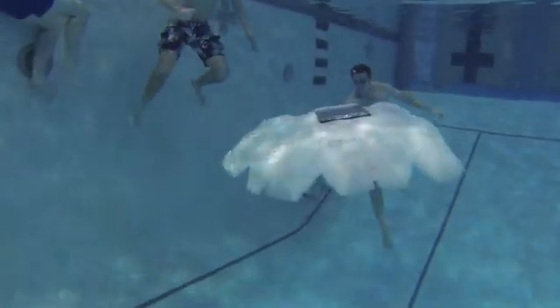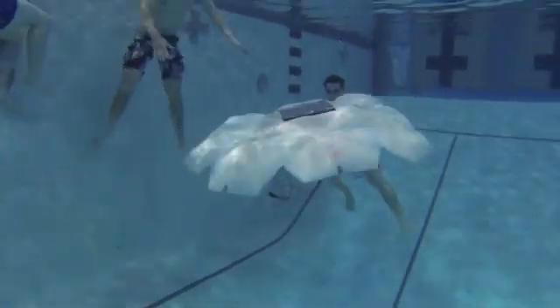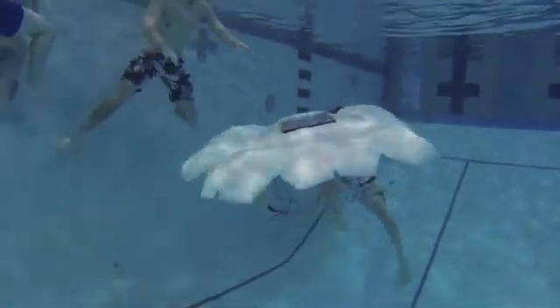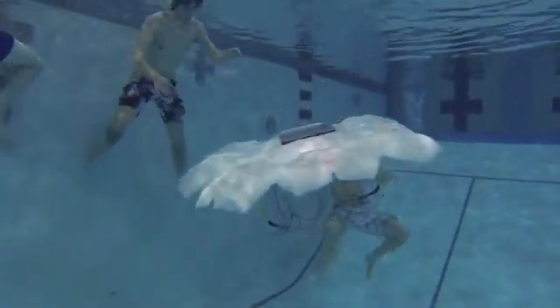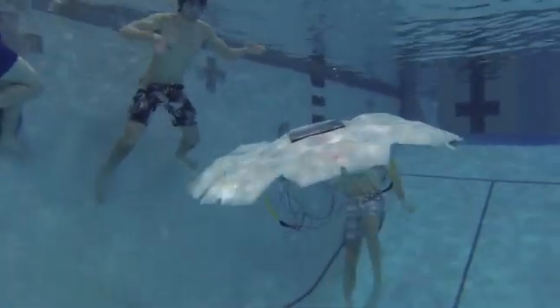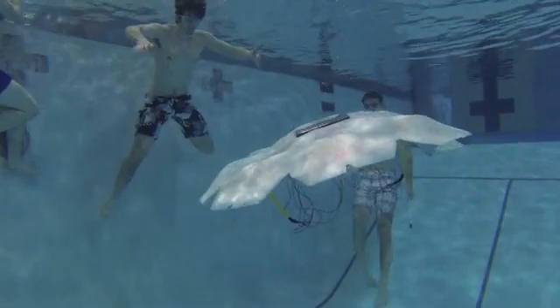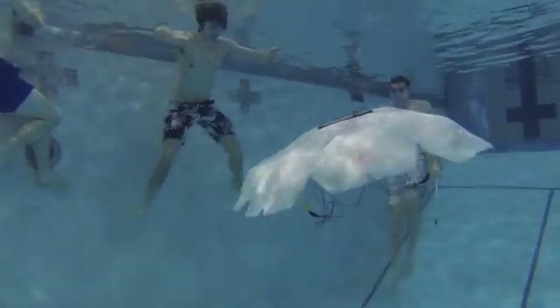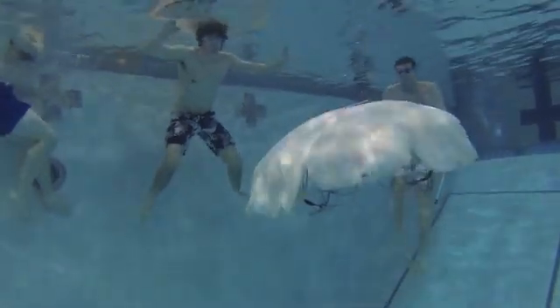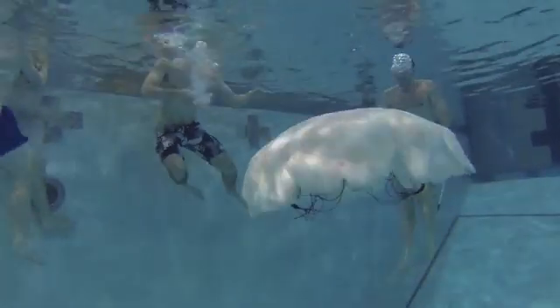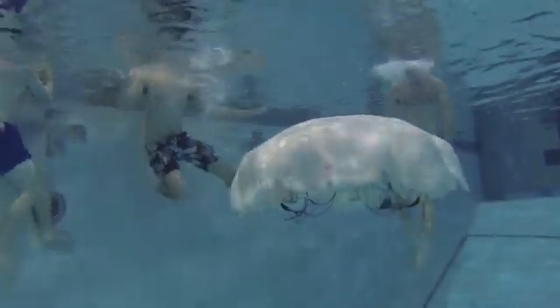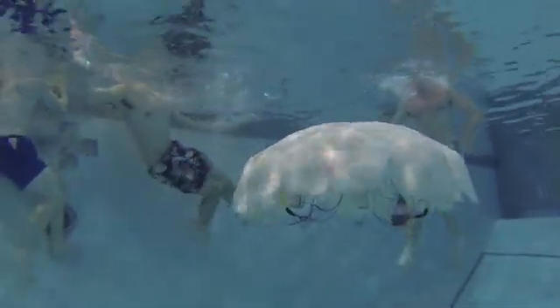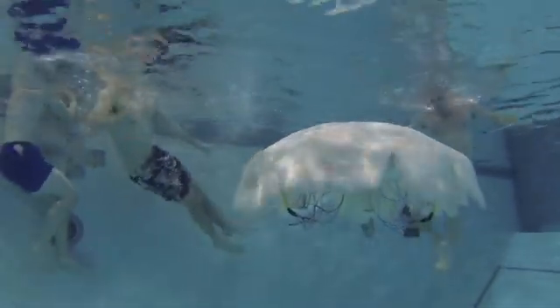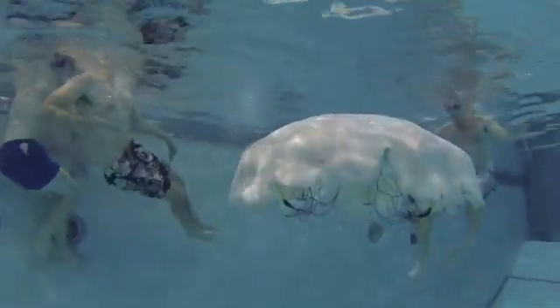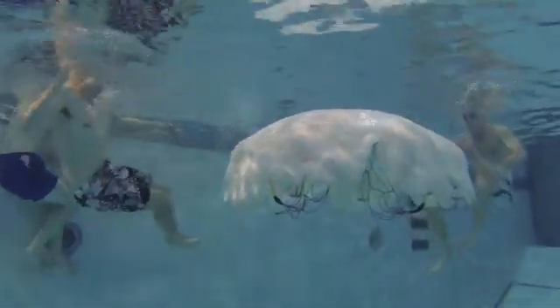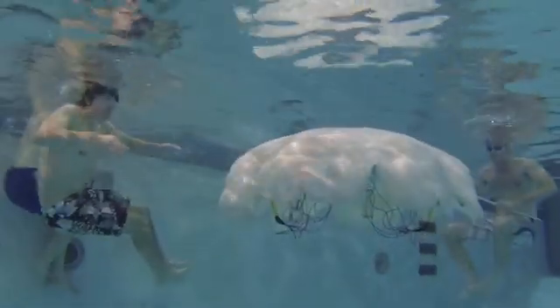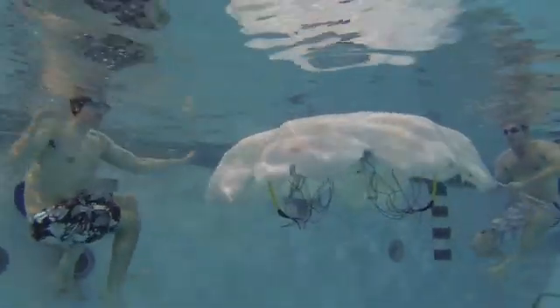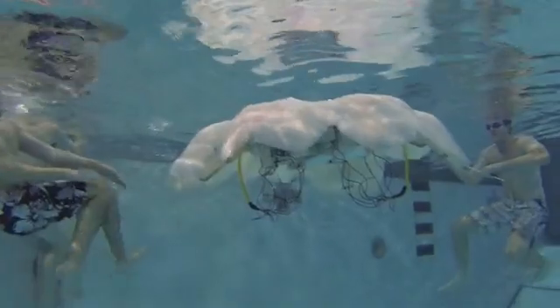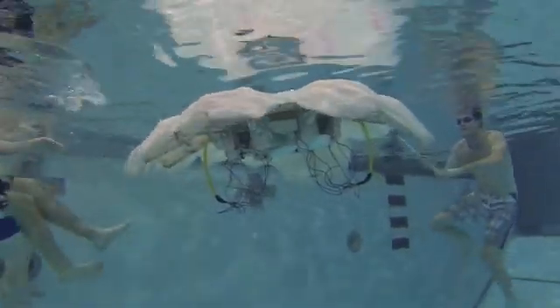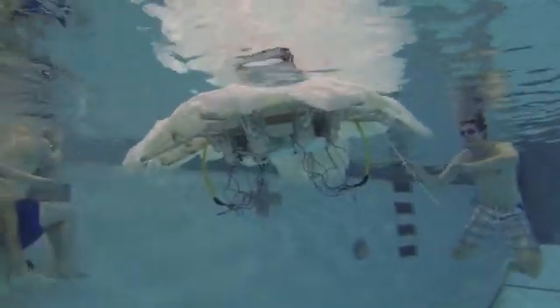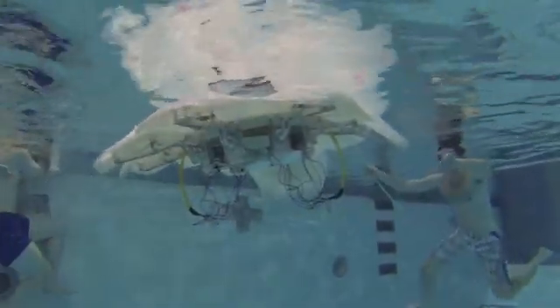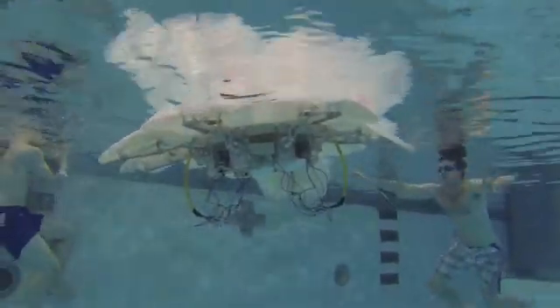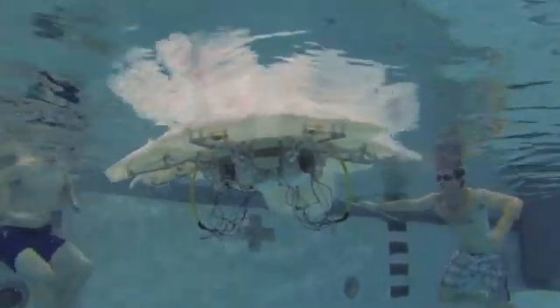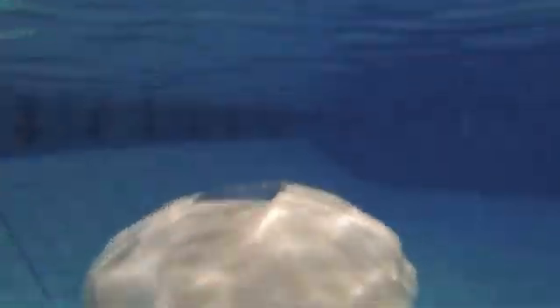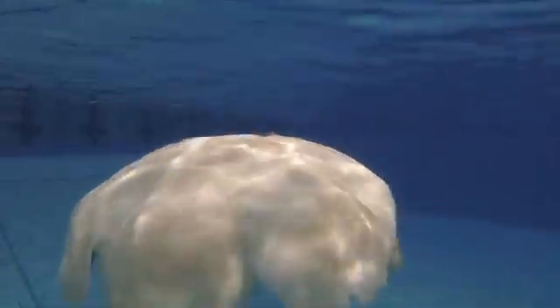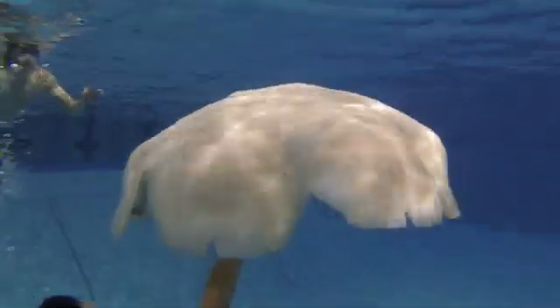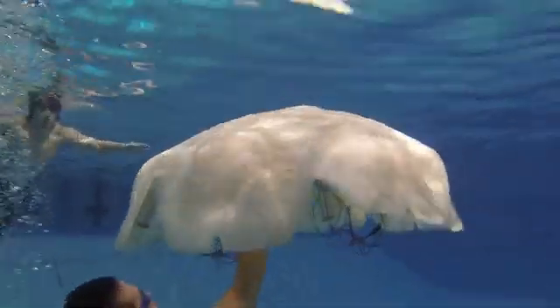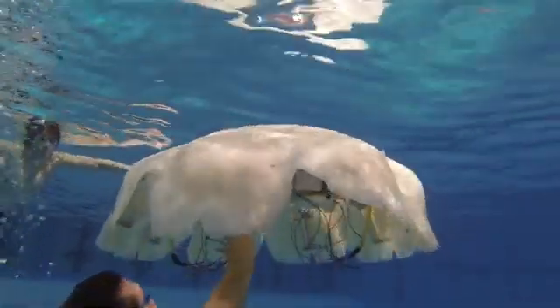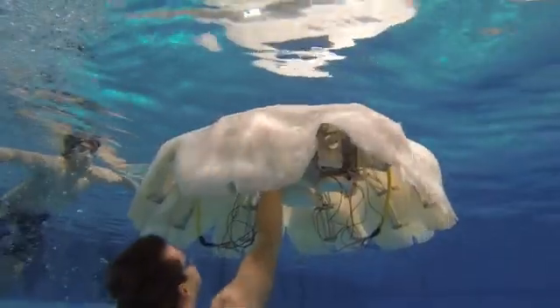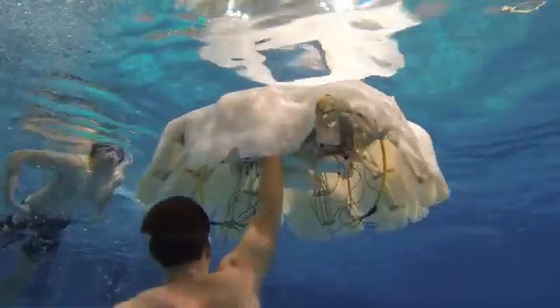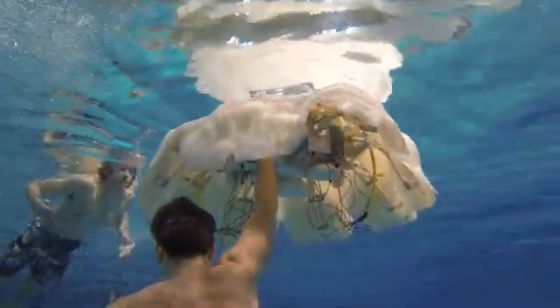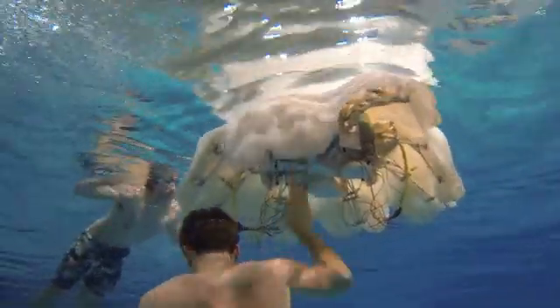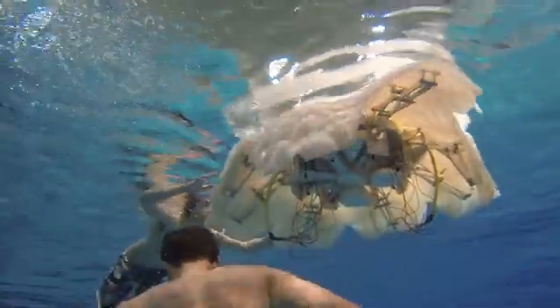Researchers in Virginia Tech's College of Engineering are working on a project for the U.S. Navy that could one day put life-like autonomous robot jellyfish in waters around the world. The first step is to understand the fundamentals of propulsion mechanisms utilized by nature.